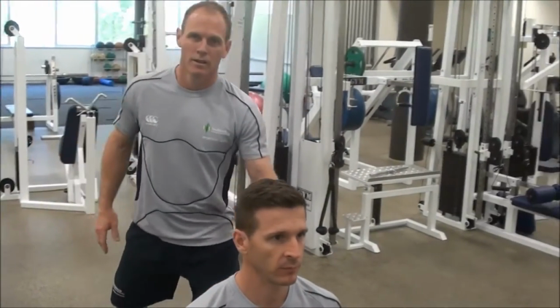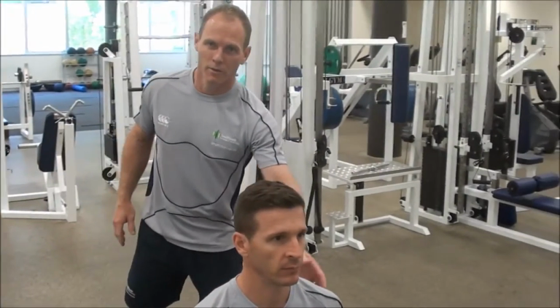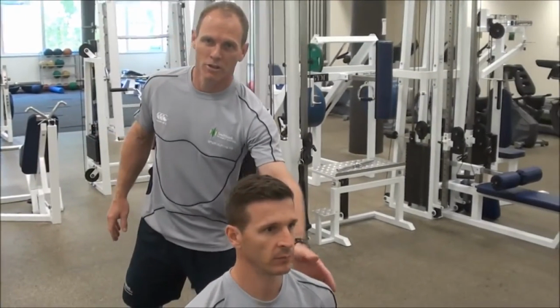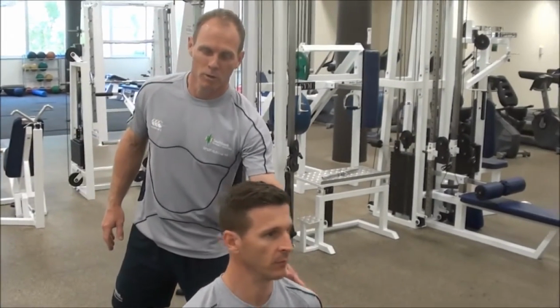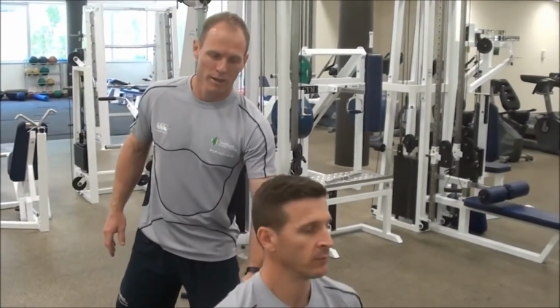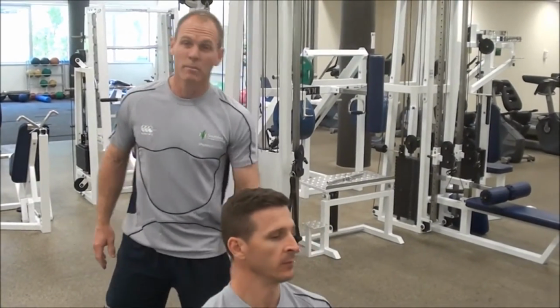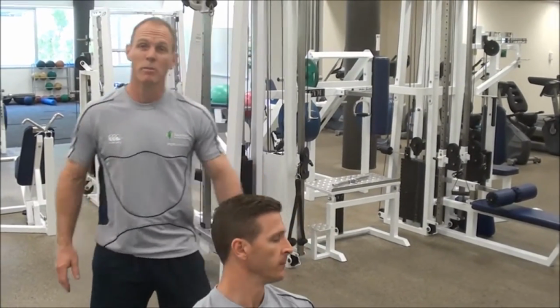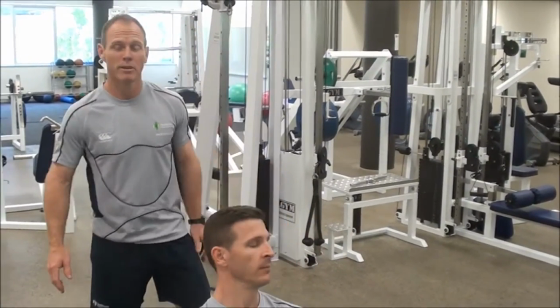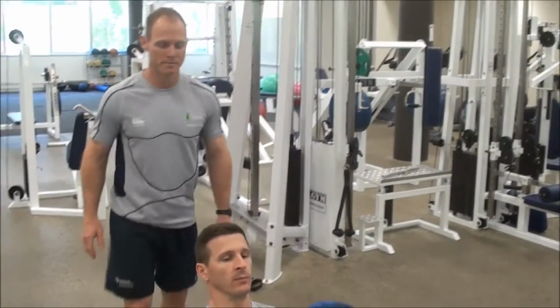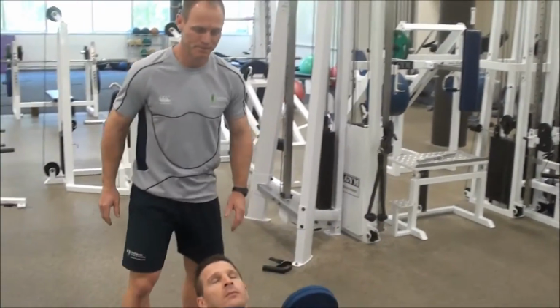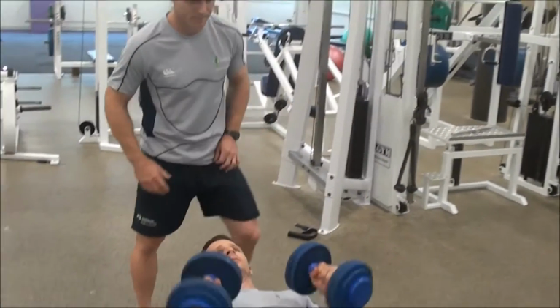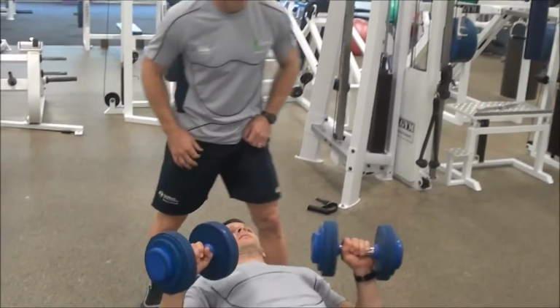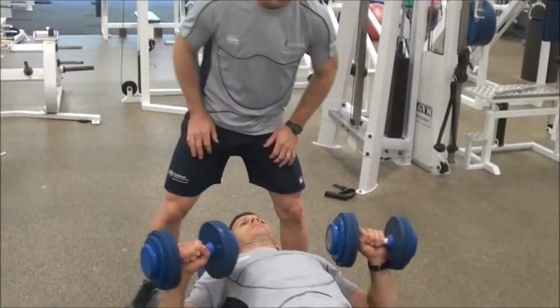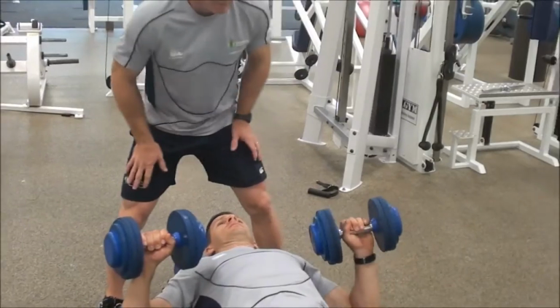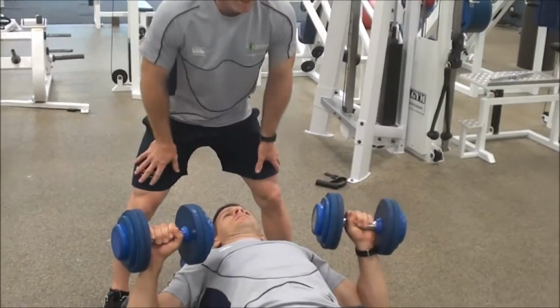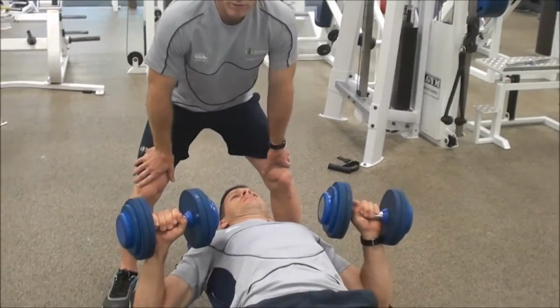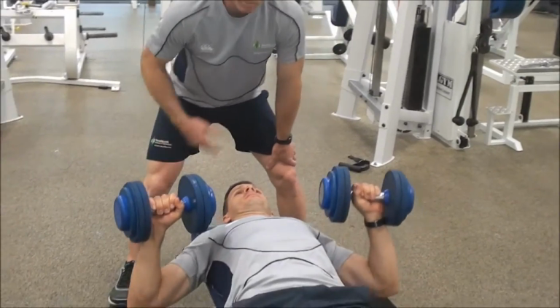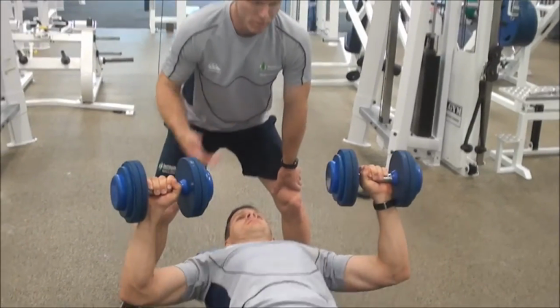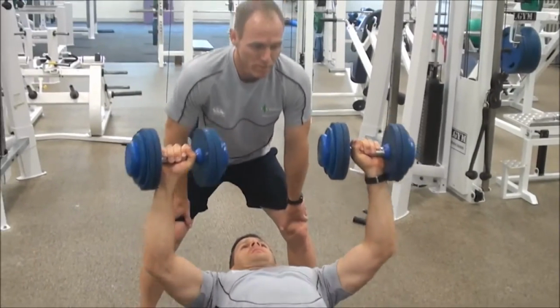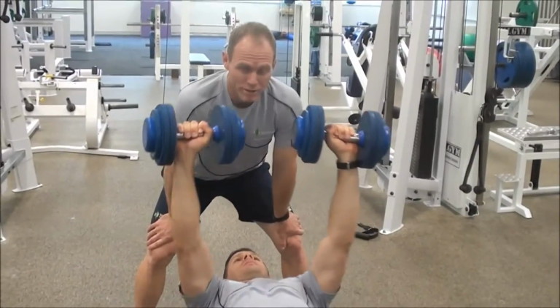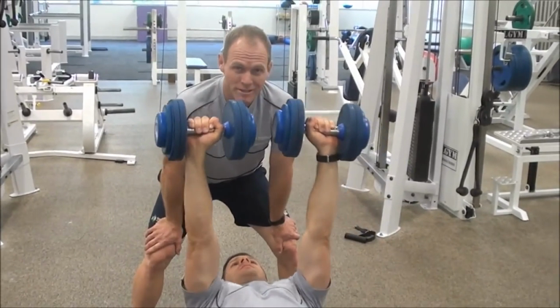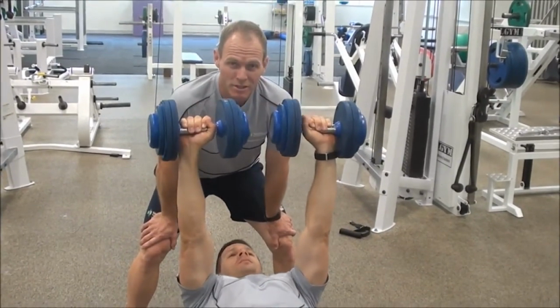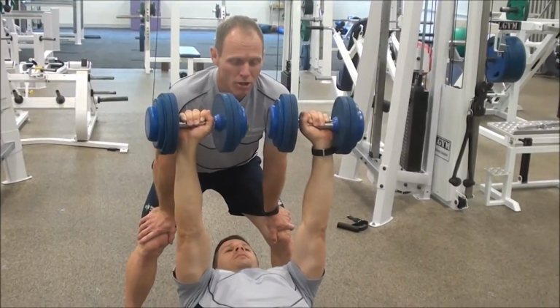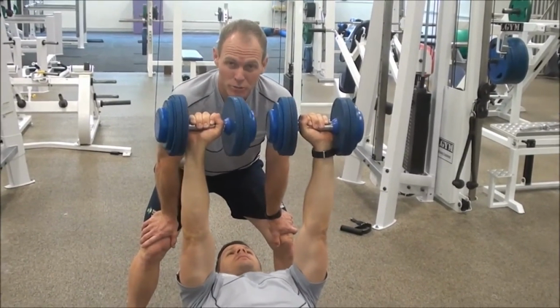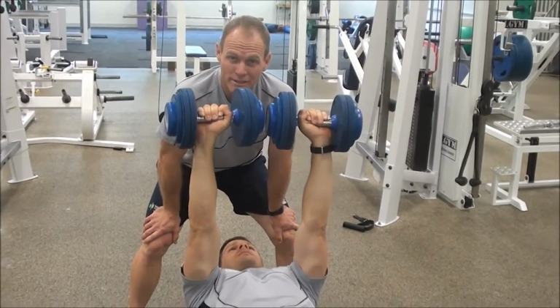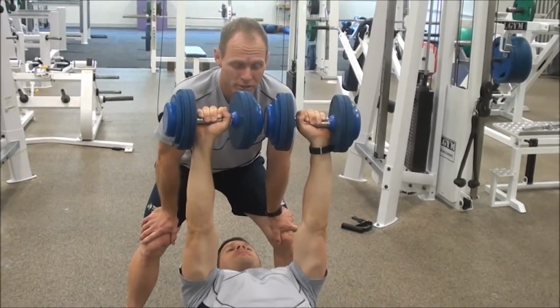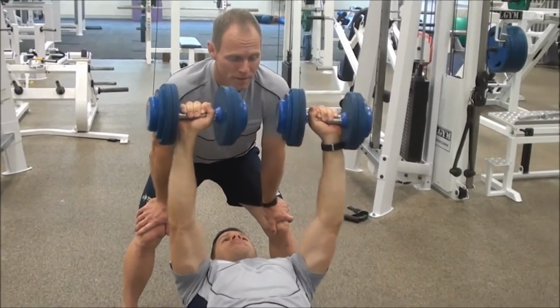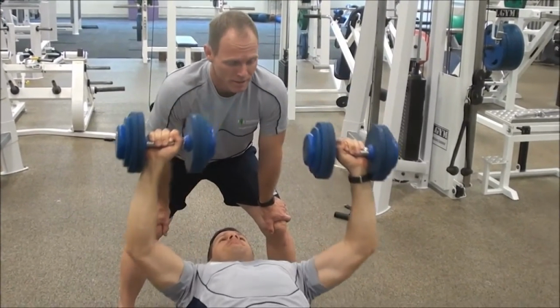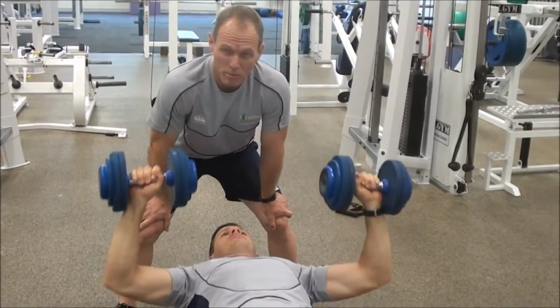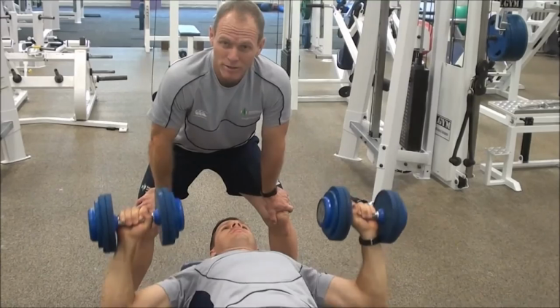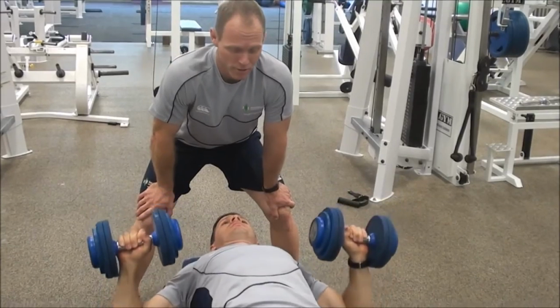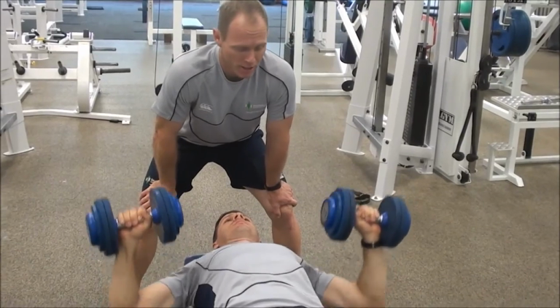Here we're going to show spotting a dumbbell bench press. It's important as a spotter that you provide assistance only when it's really necessary. At the moment, Weston can do that okay.